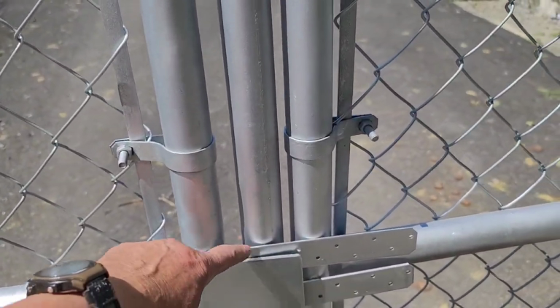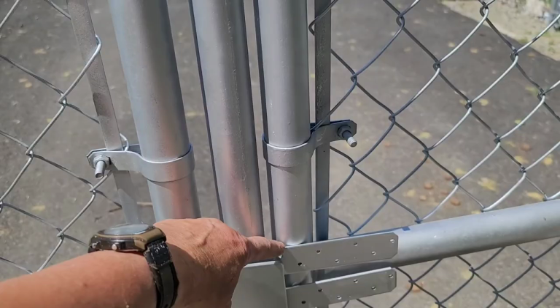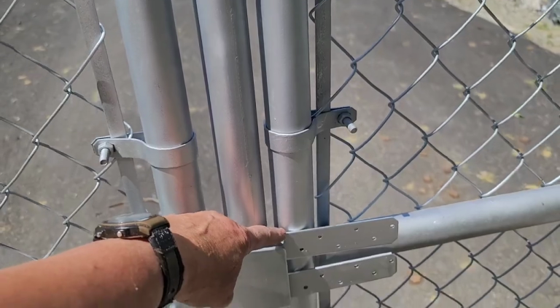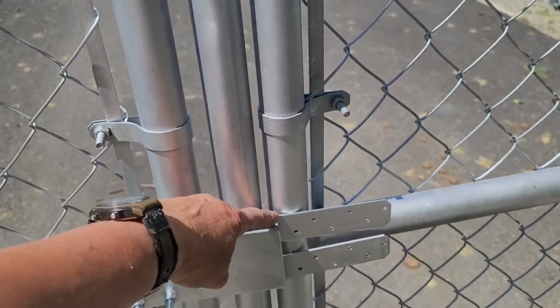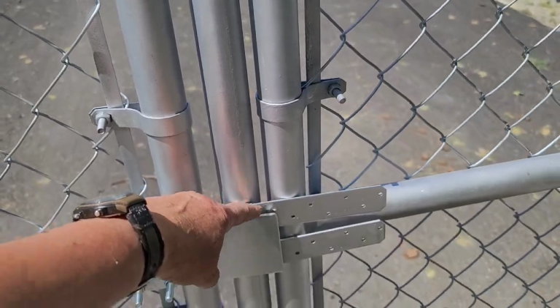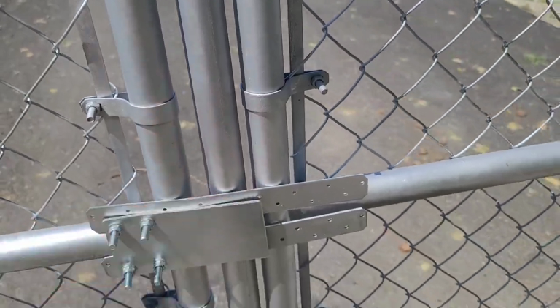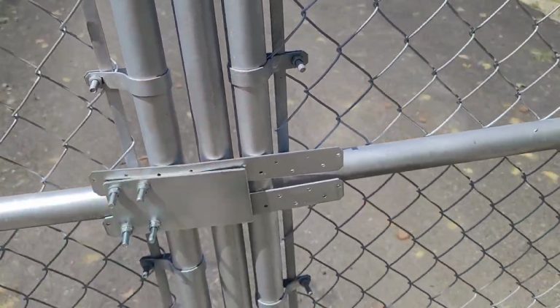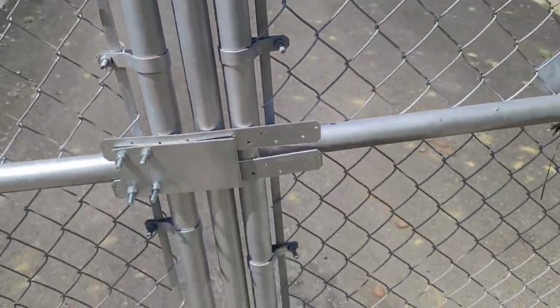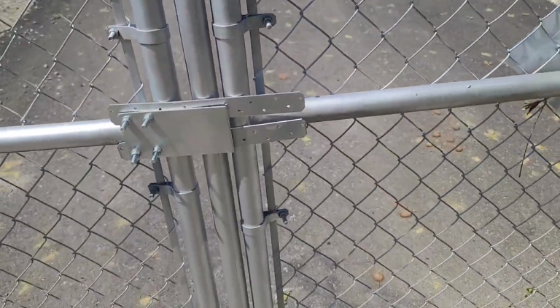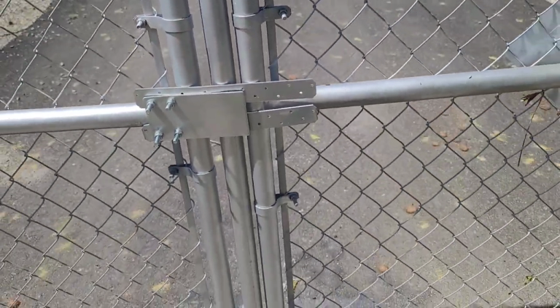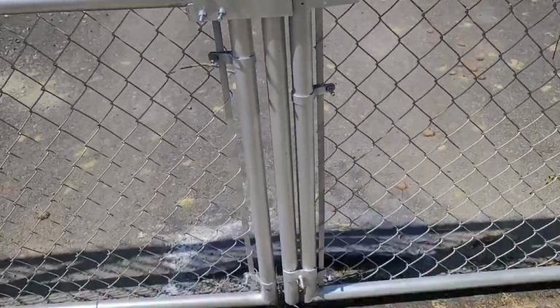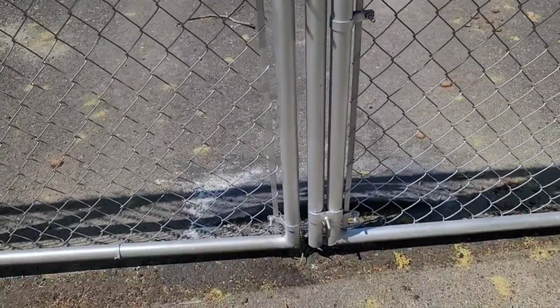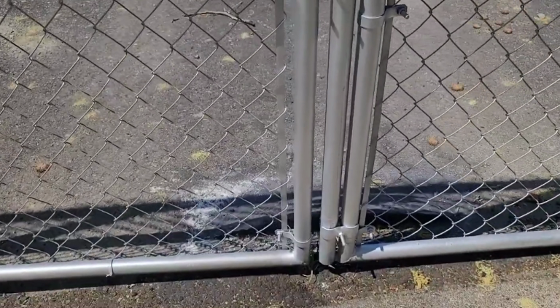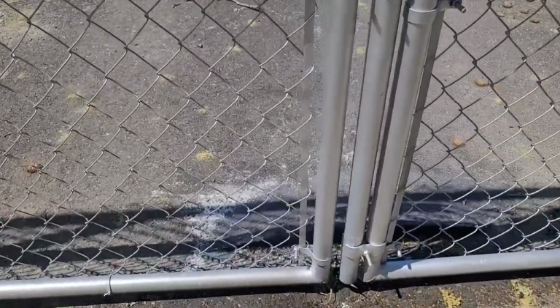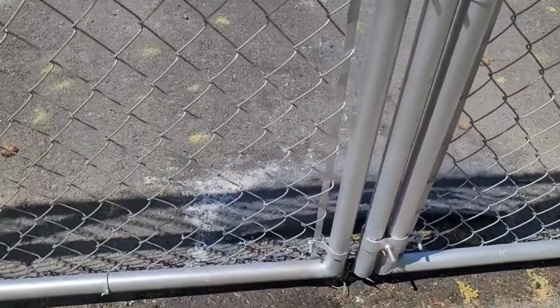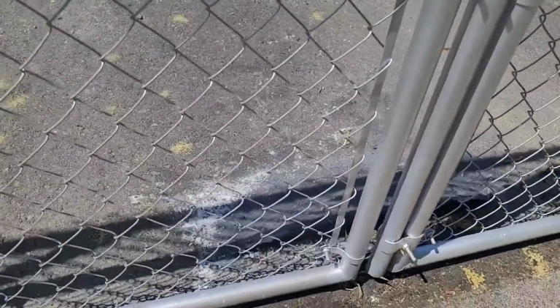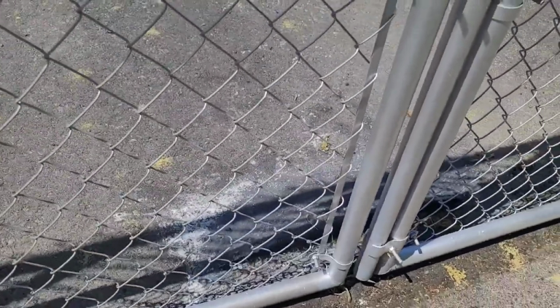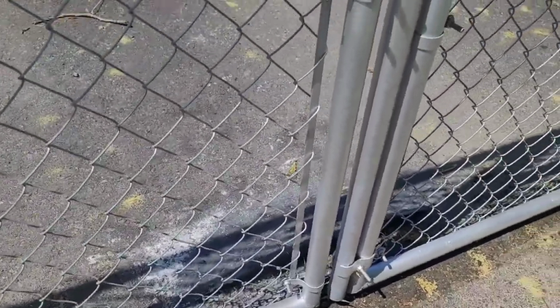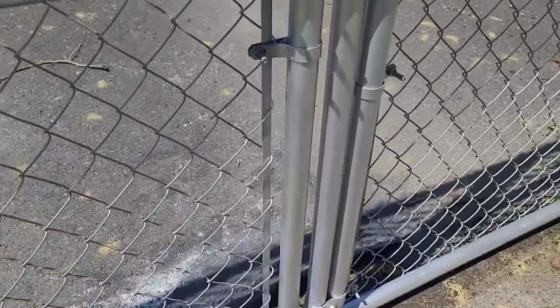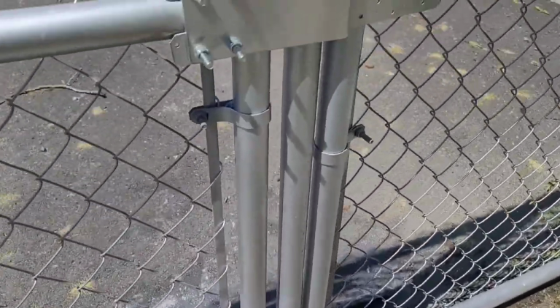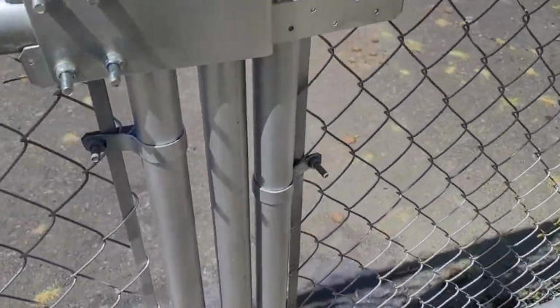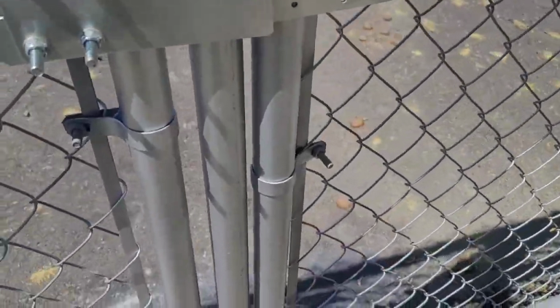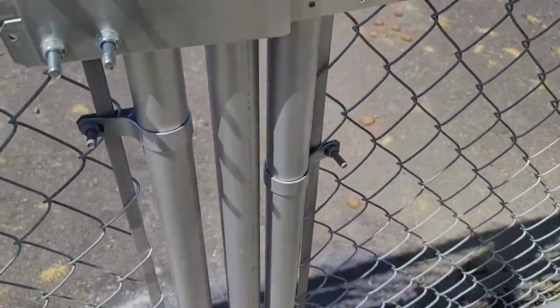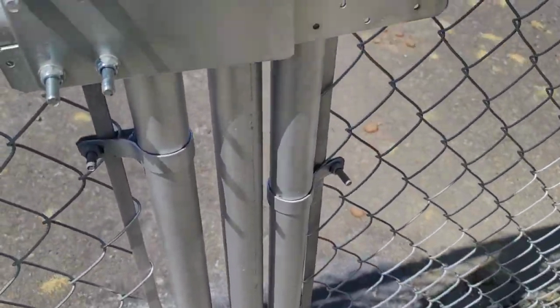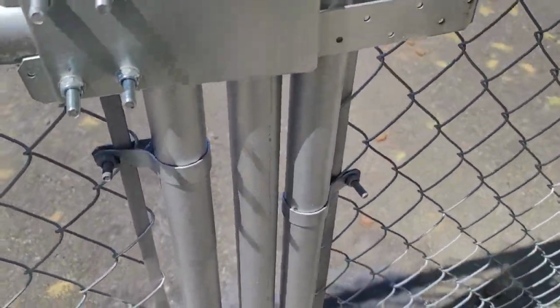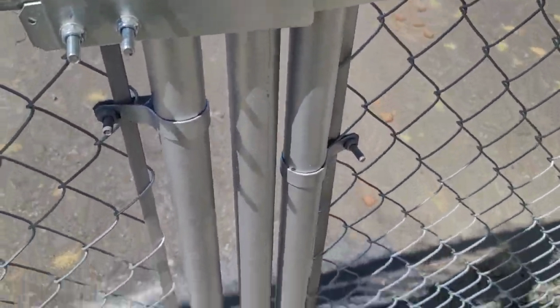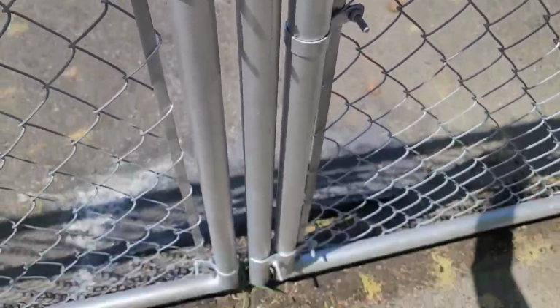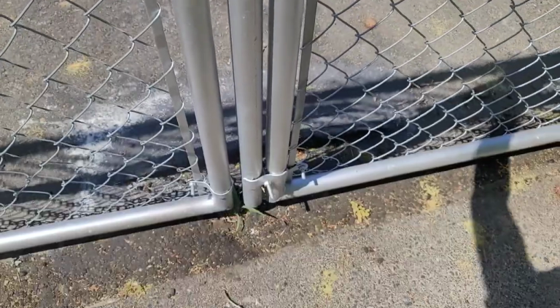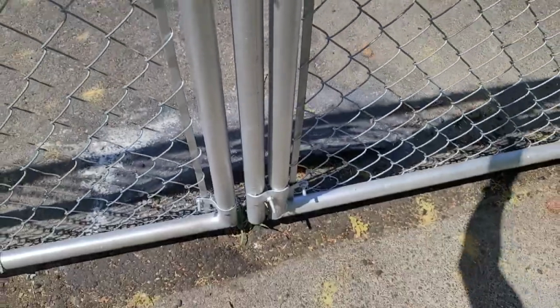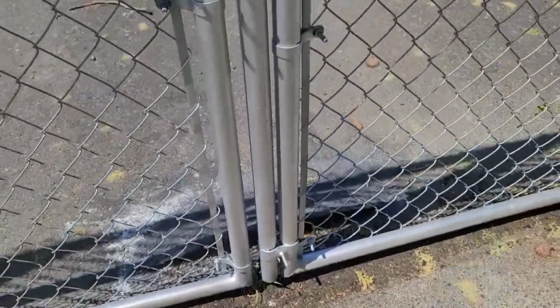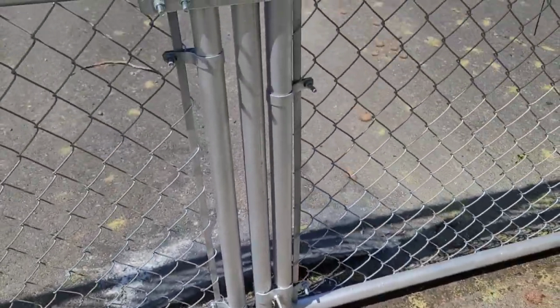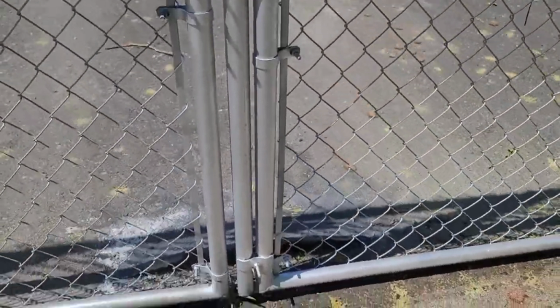I have extensions on it because I live in a high wind area. I also have a backstop, so when the wind is too much and it tries to push the gate forward, it stops.